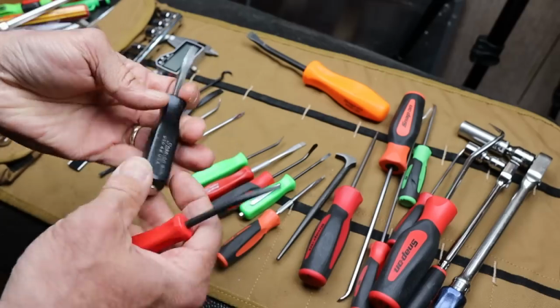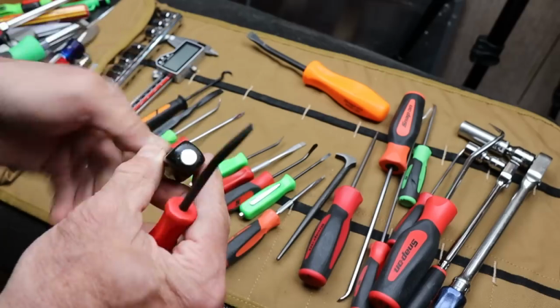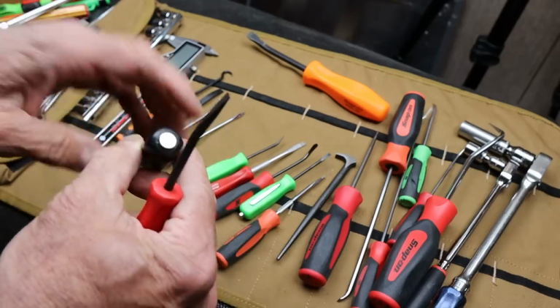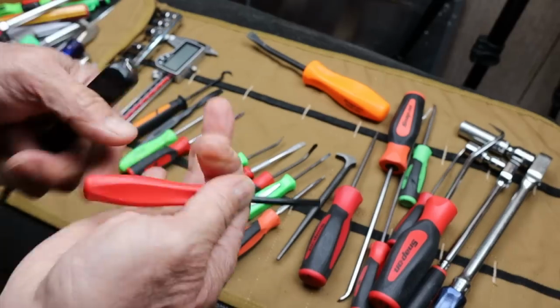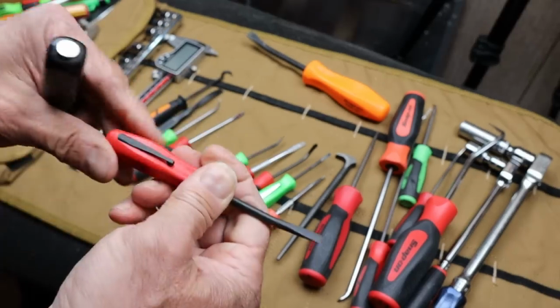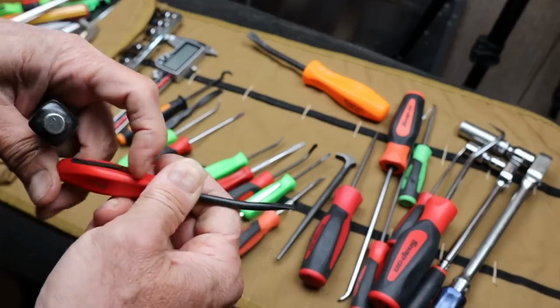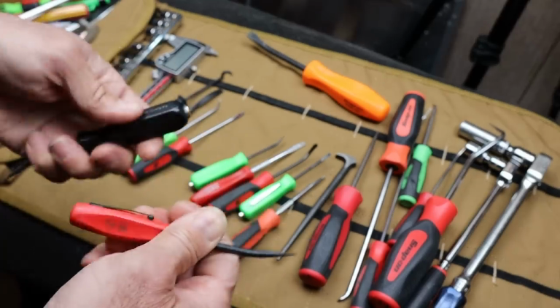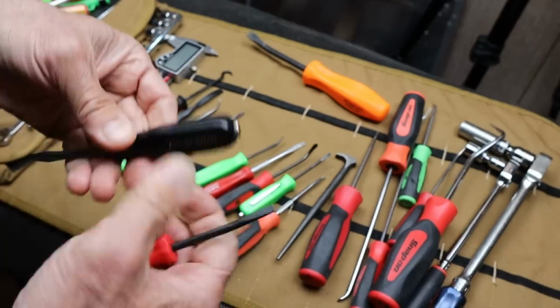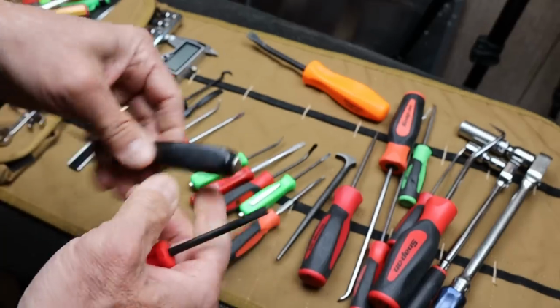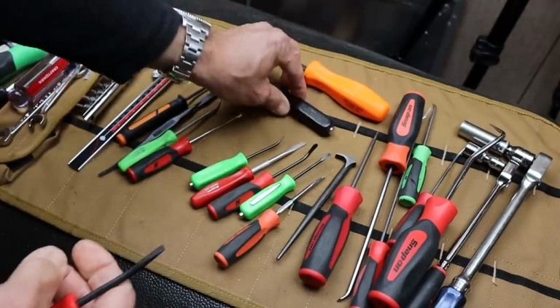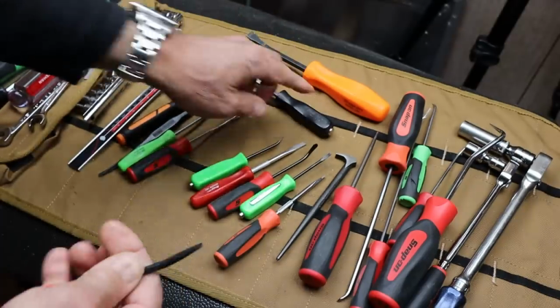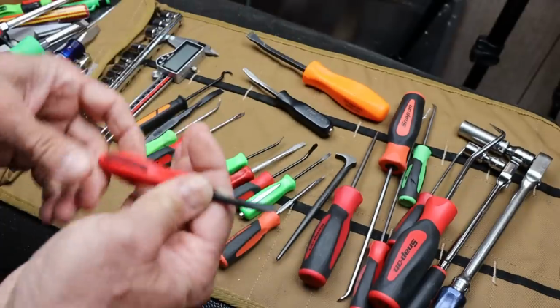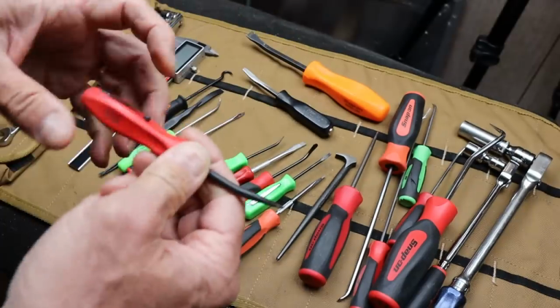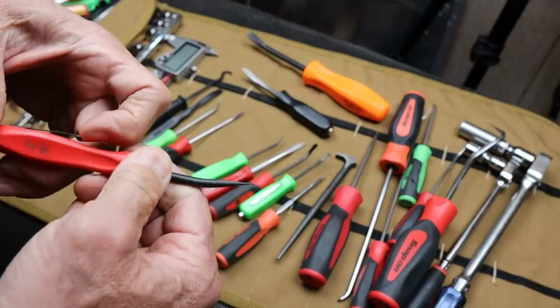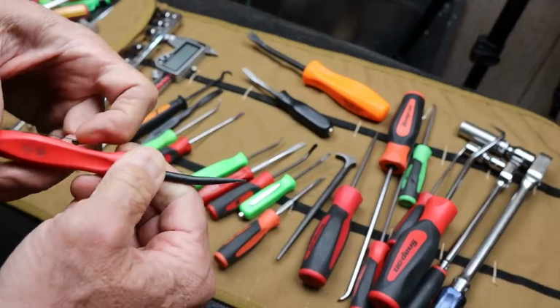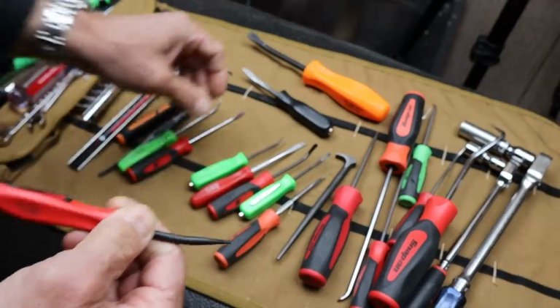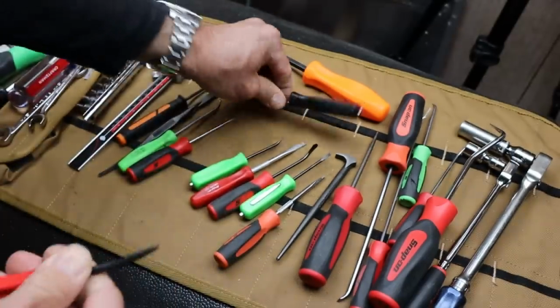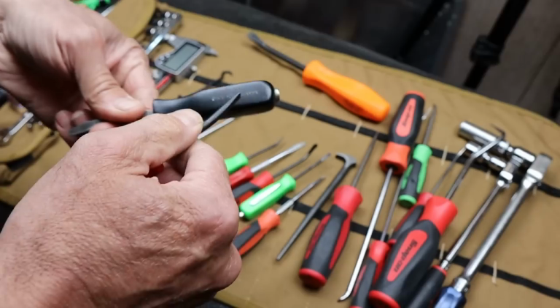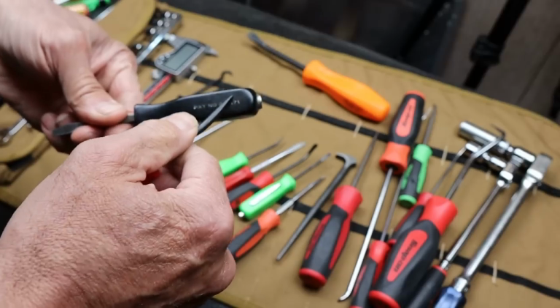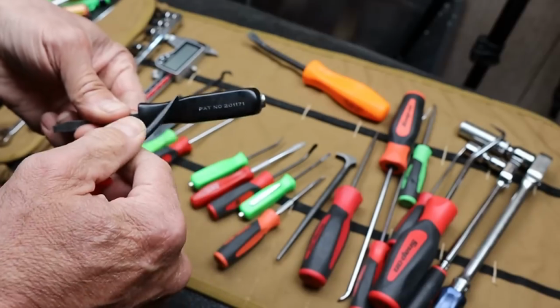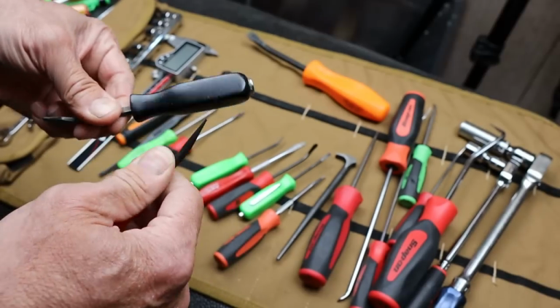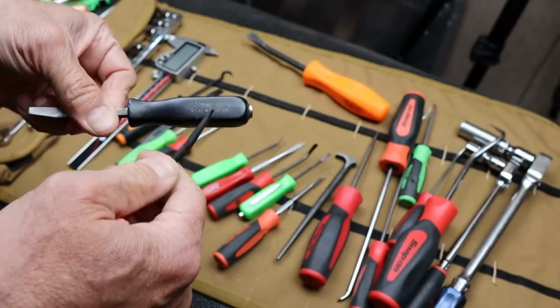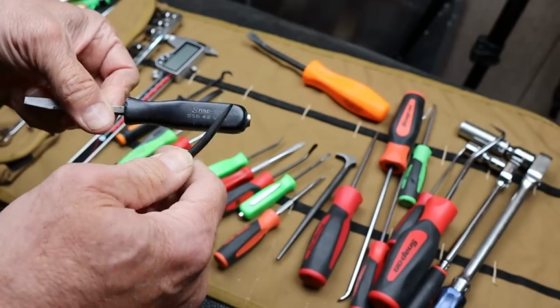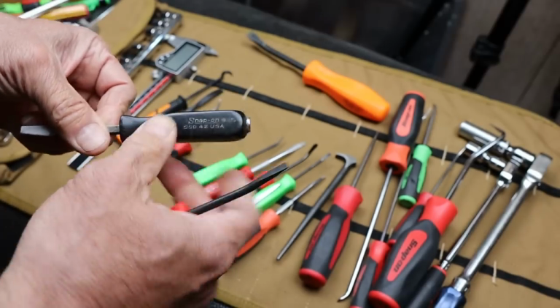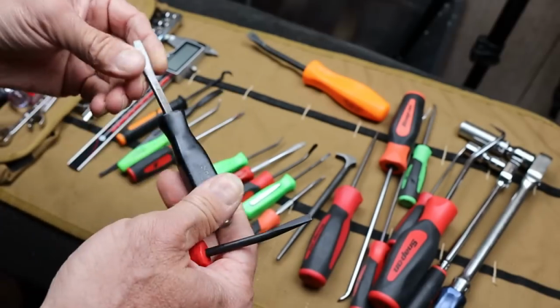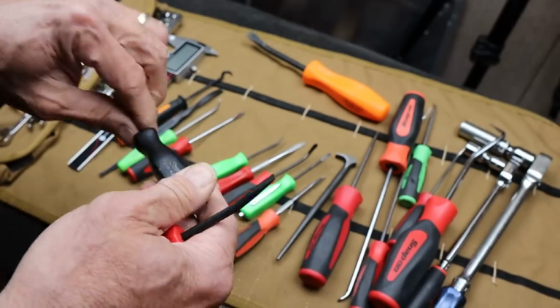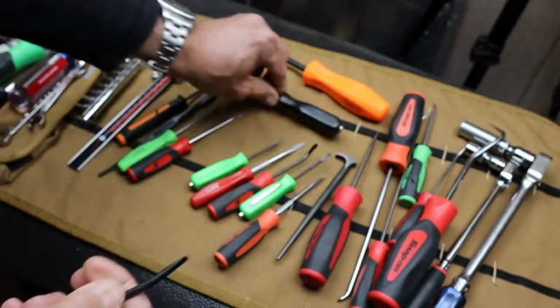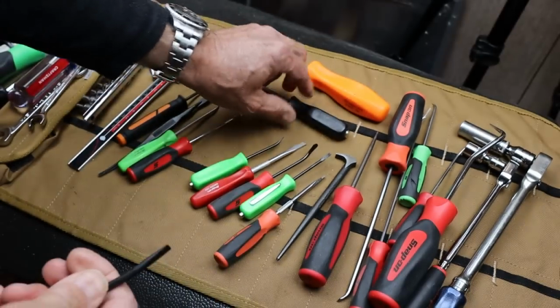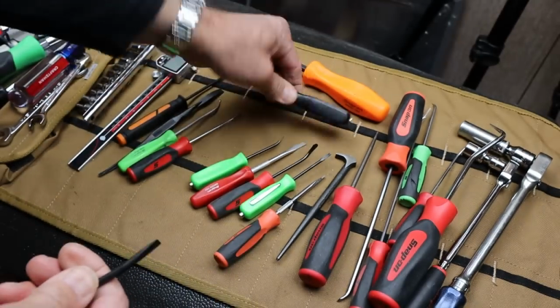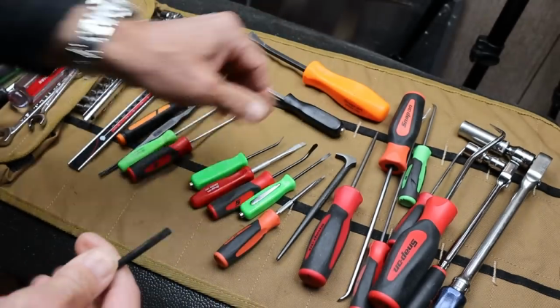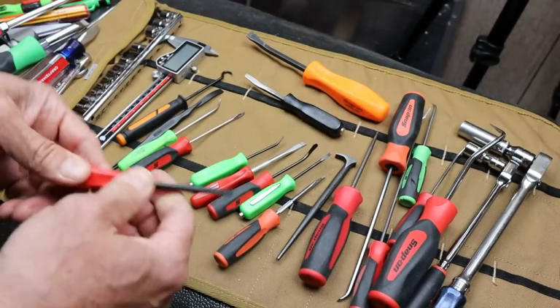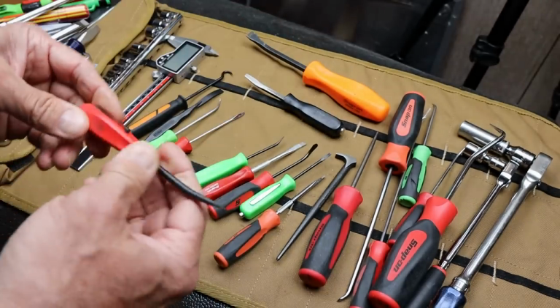This one I put a magnet on. This one's got a pocket clip. I decided not to go with a pocket clip or anything on that — I usually break these things off. I thought about a belt clip, because that might make a little more sense, but it turns out I don't need that at all.